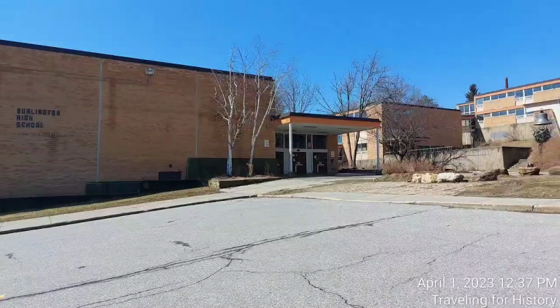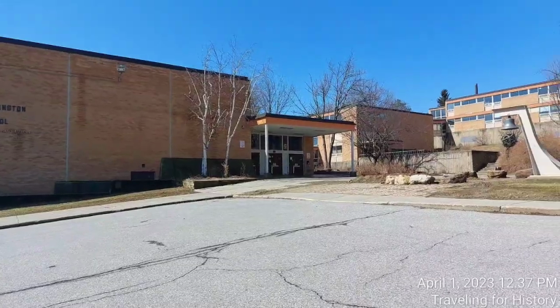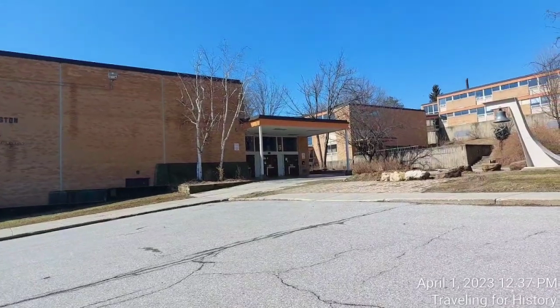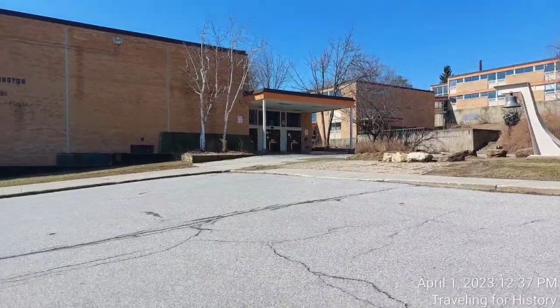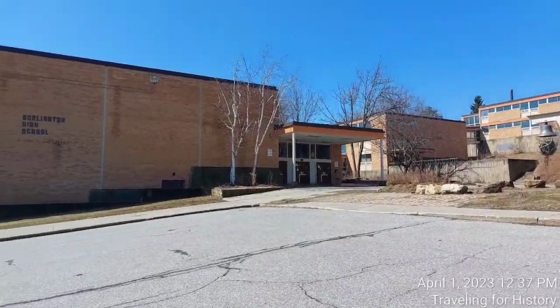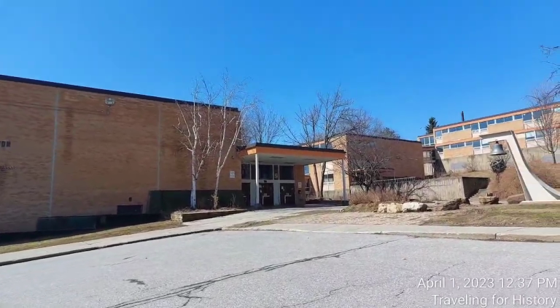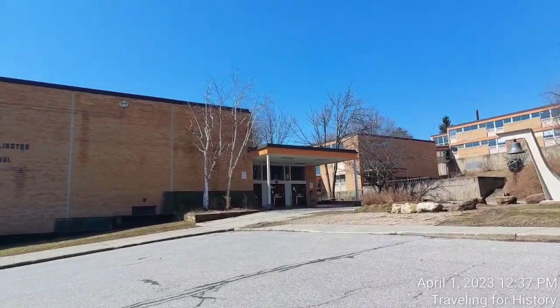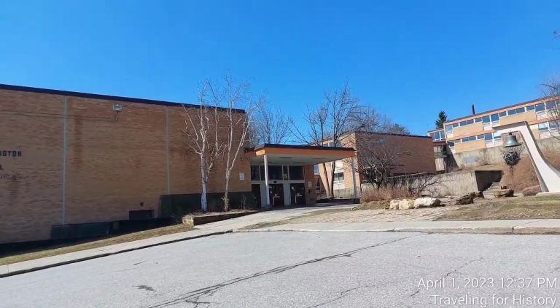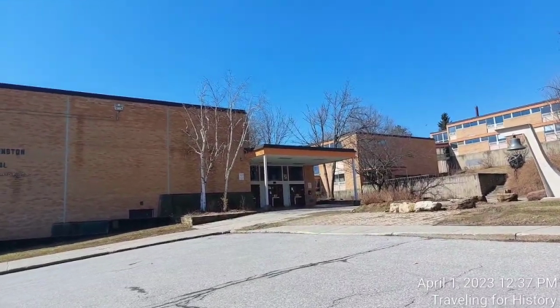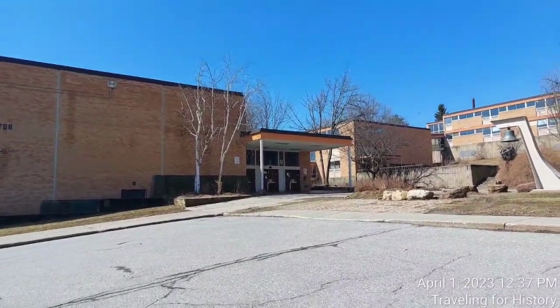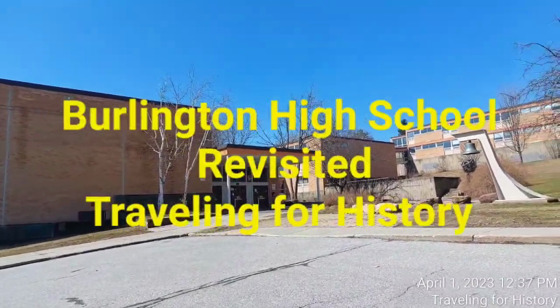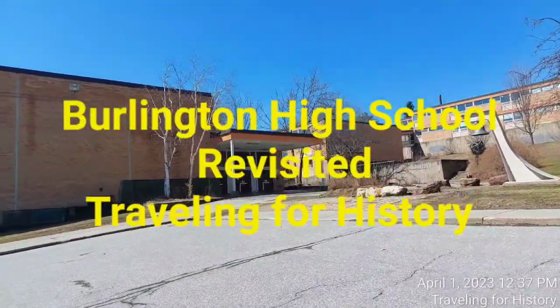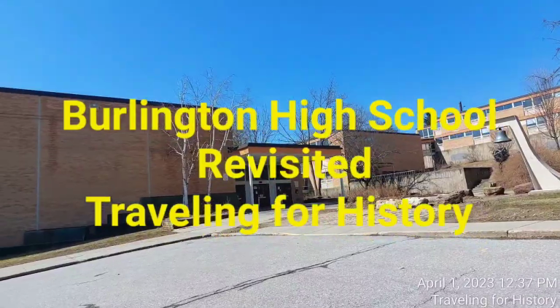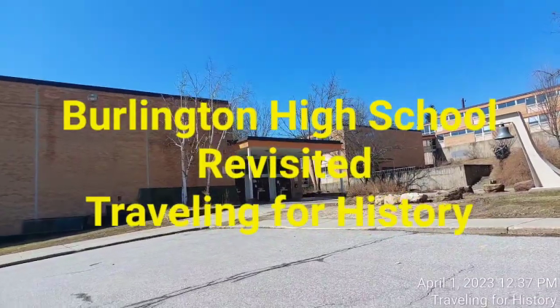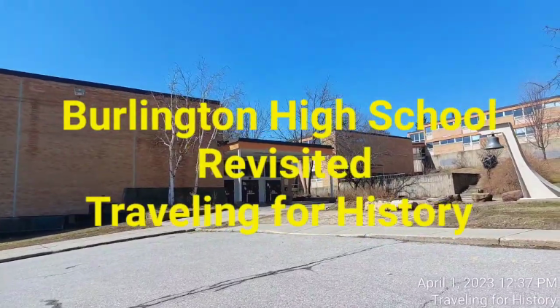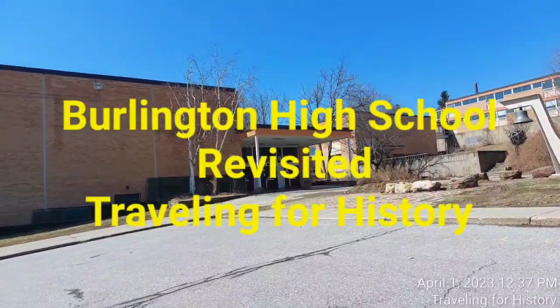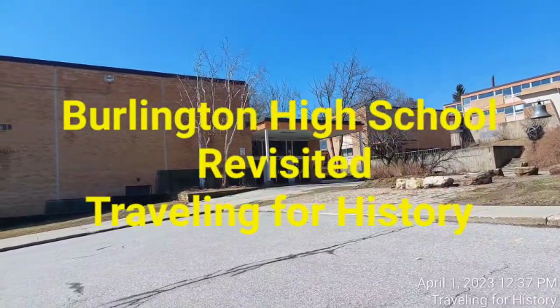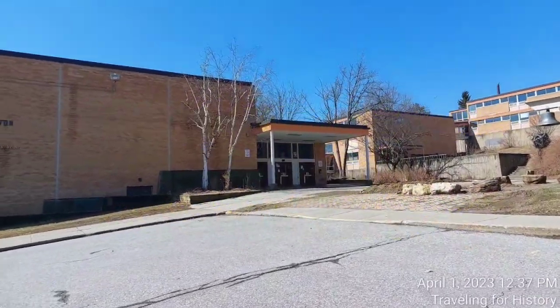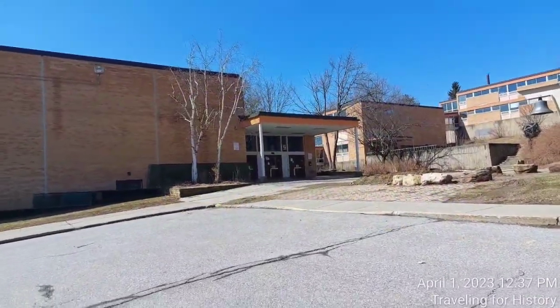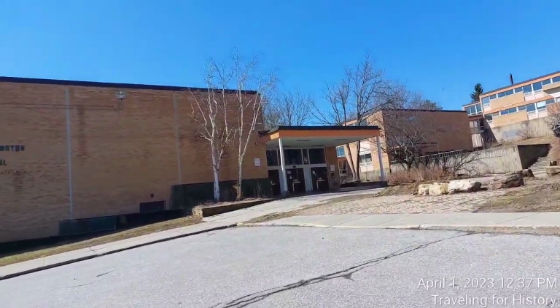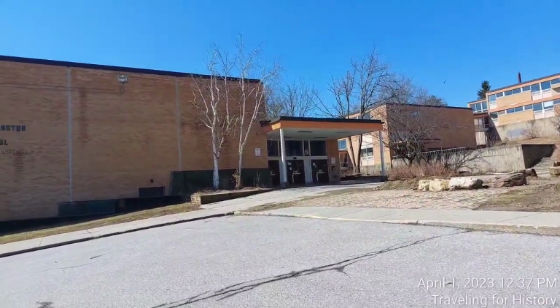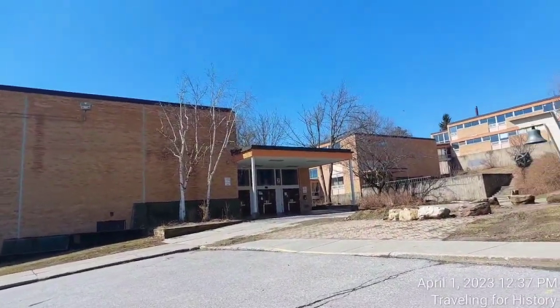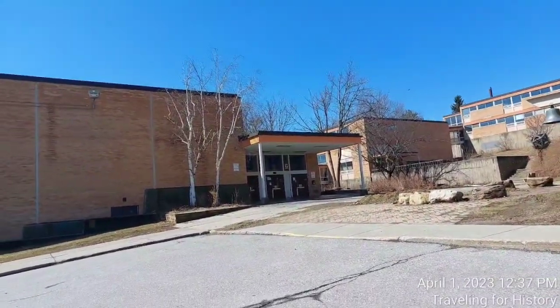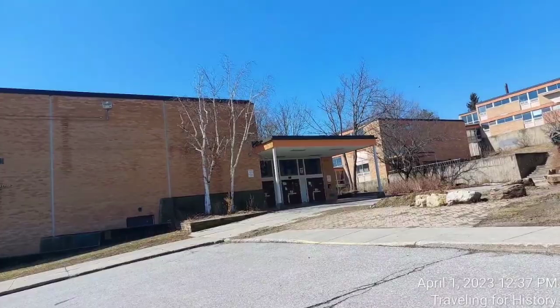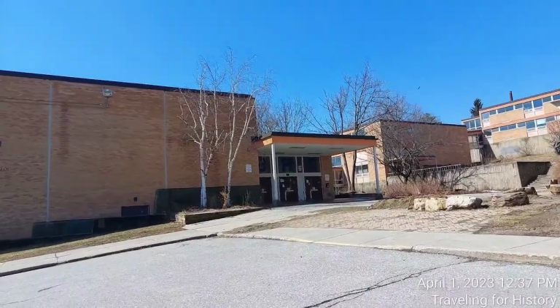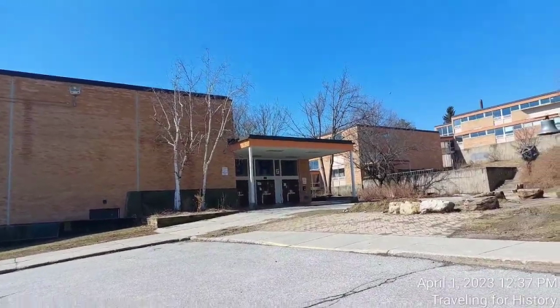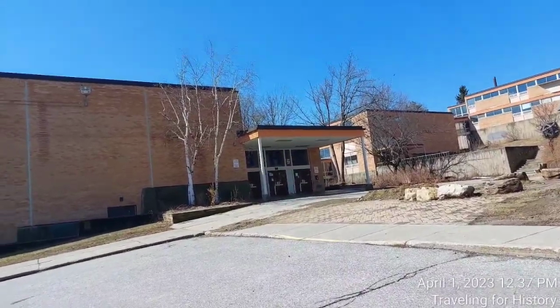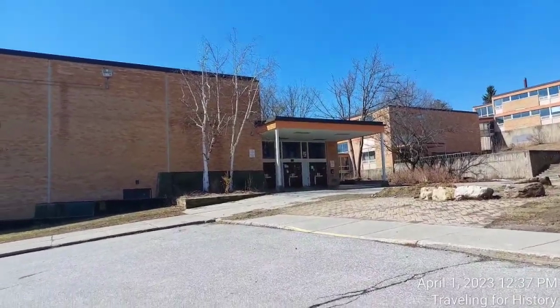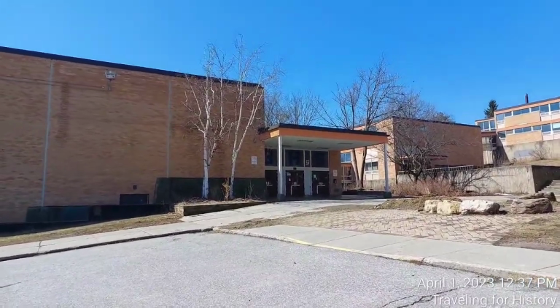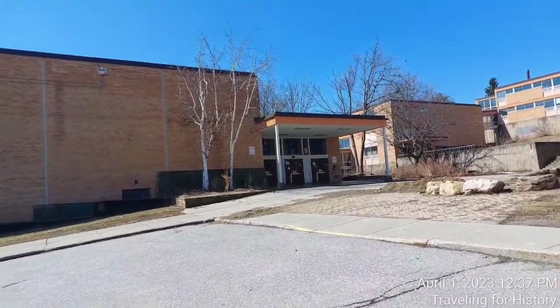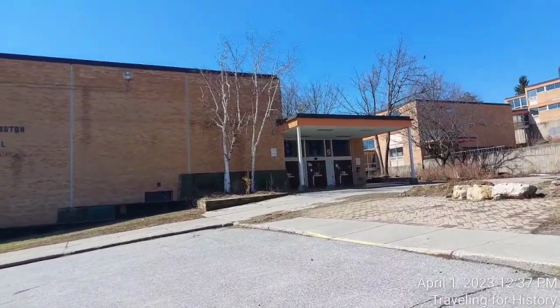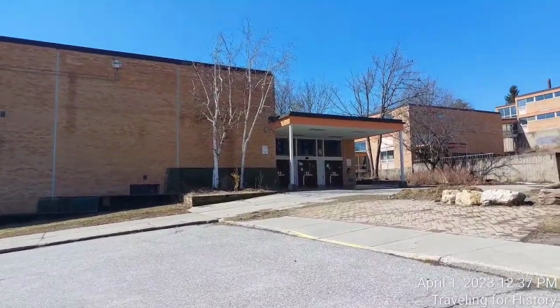Good afternoon all. I am in Burlington, Vermont today and this is Burlington High School. Let's see what updates I can offer as I walk towards these front doors. This is Patricia and I am traveling through history.